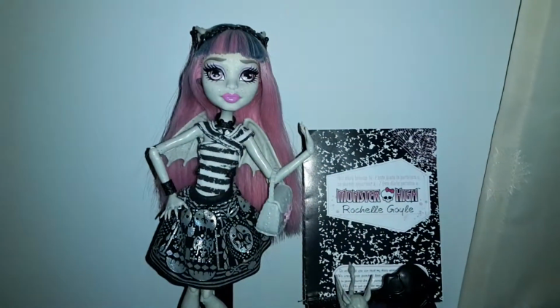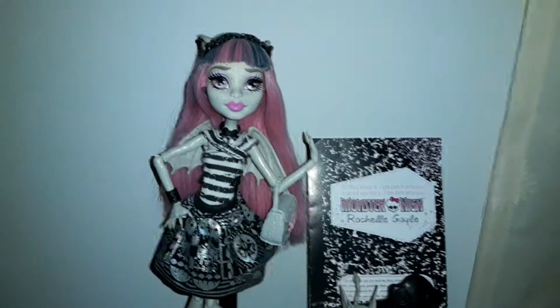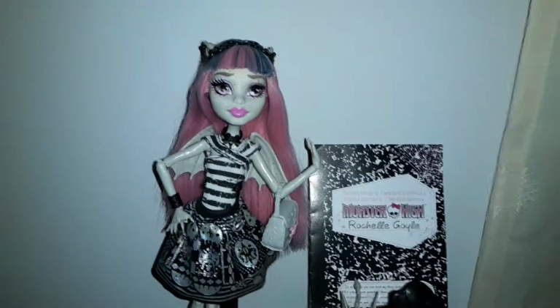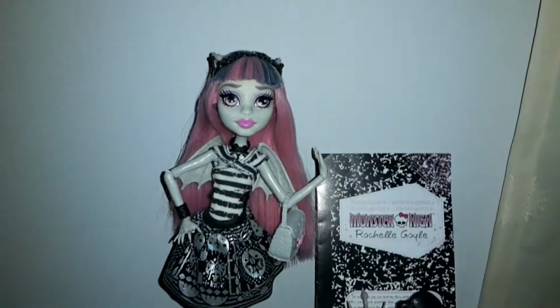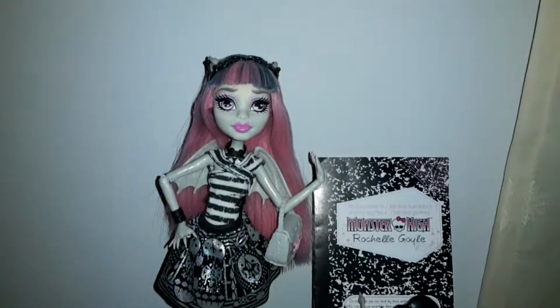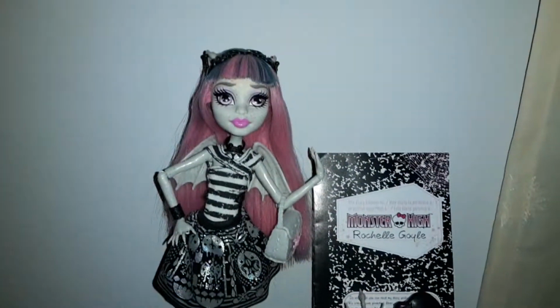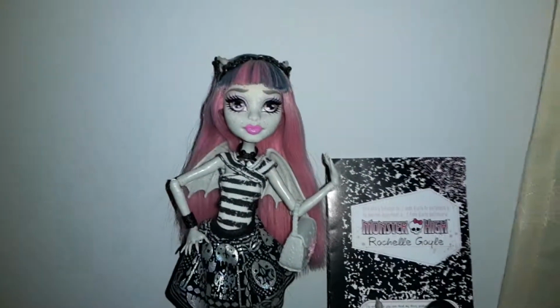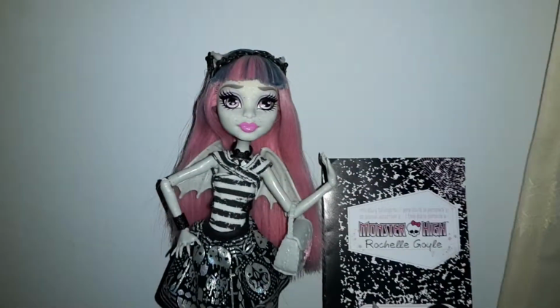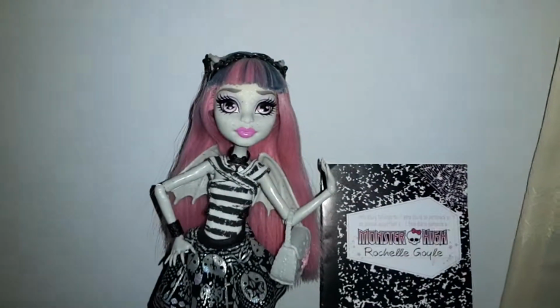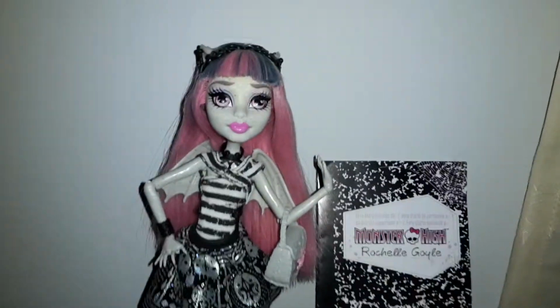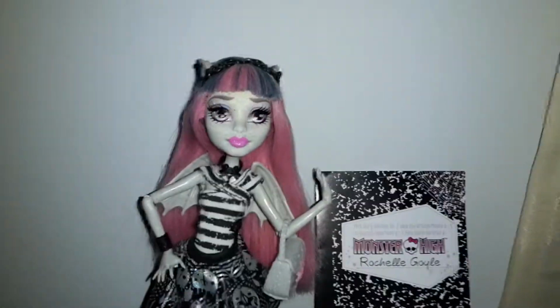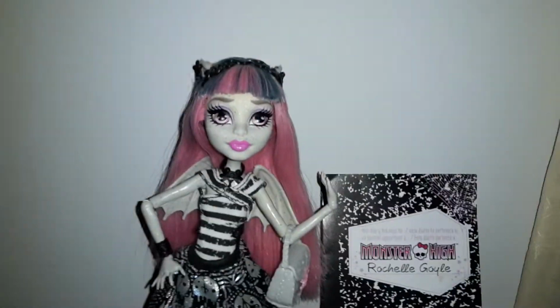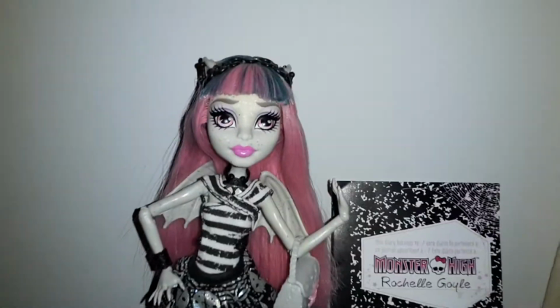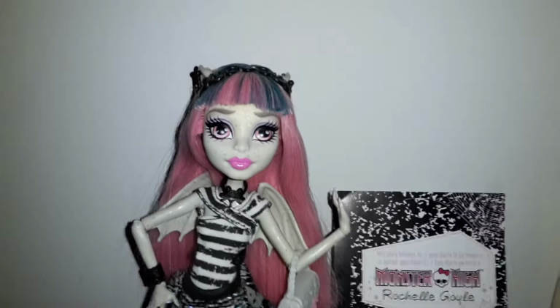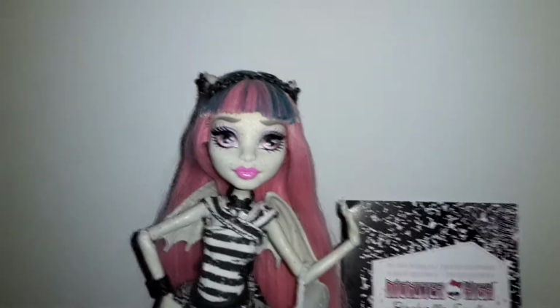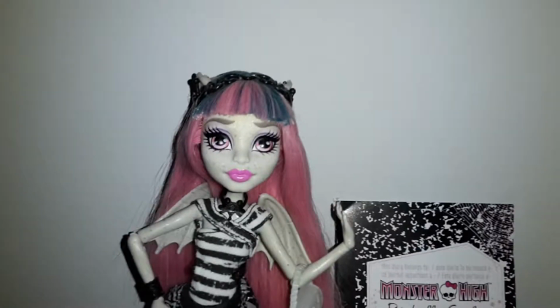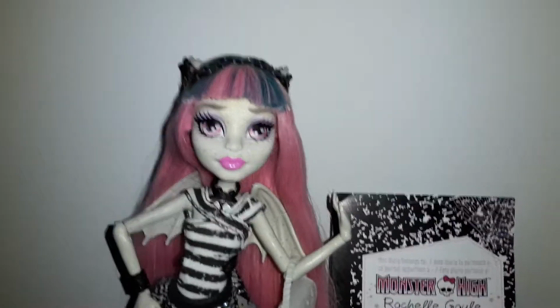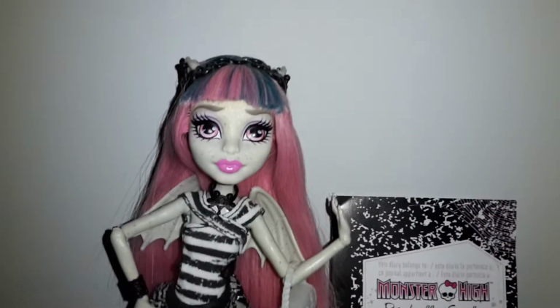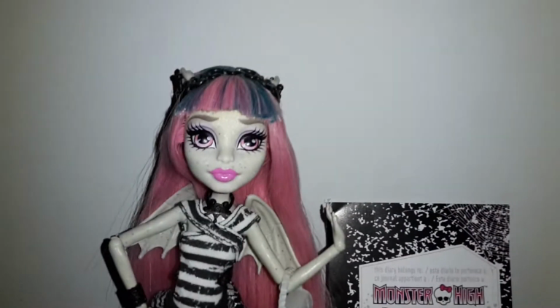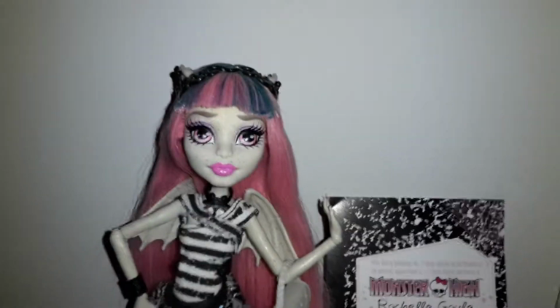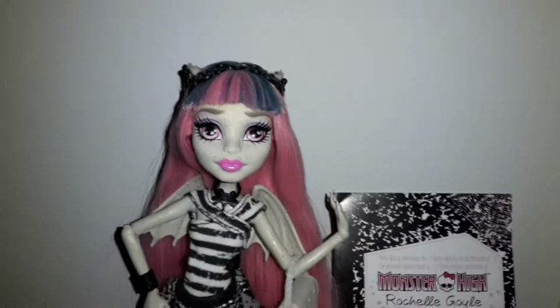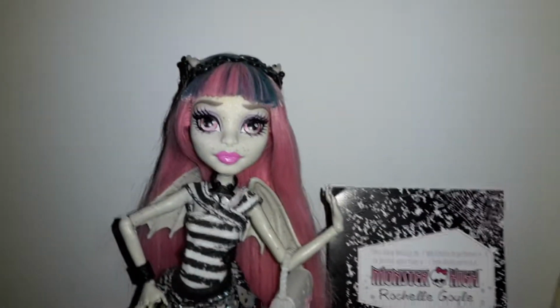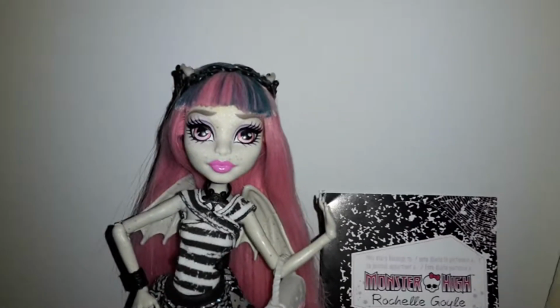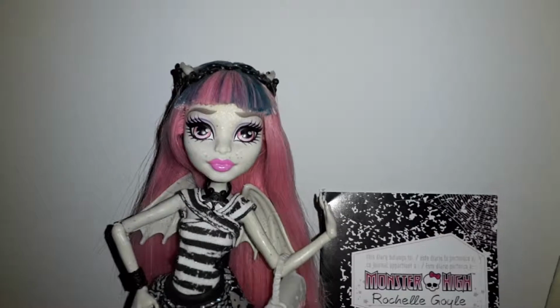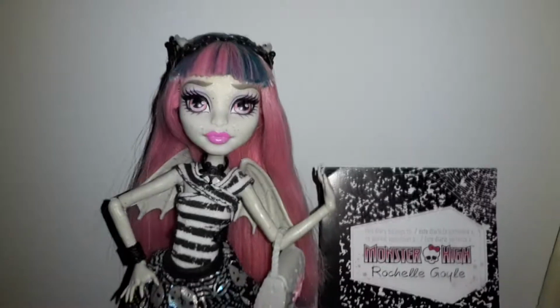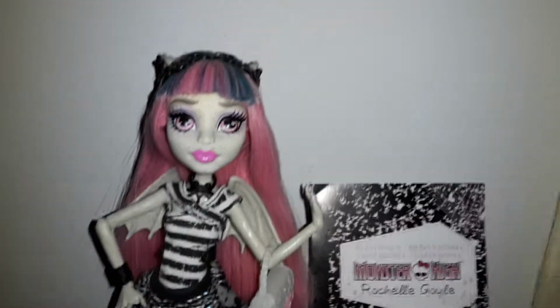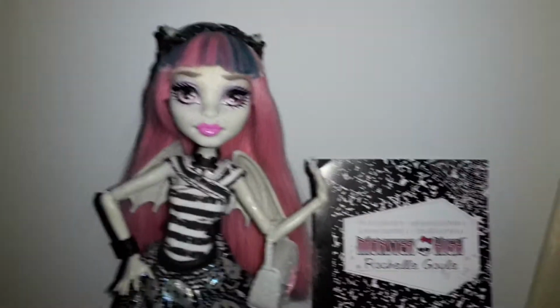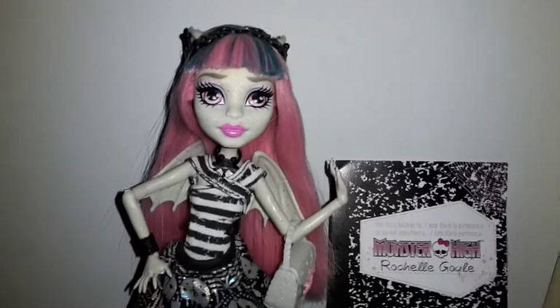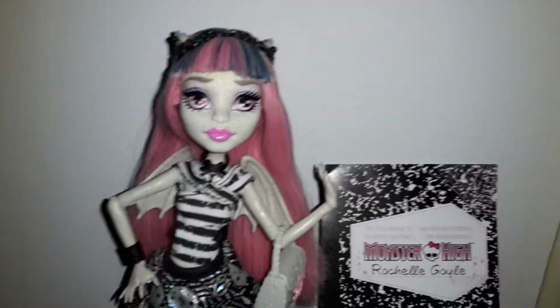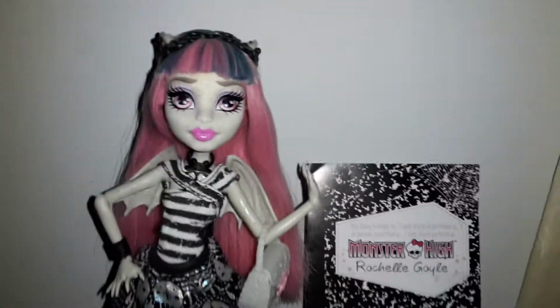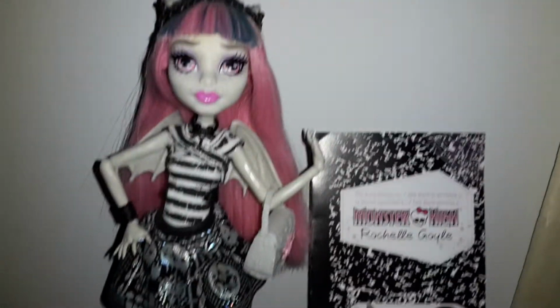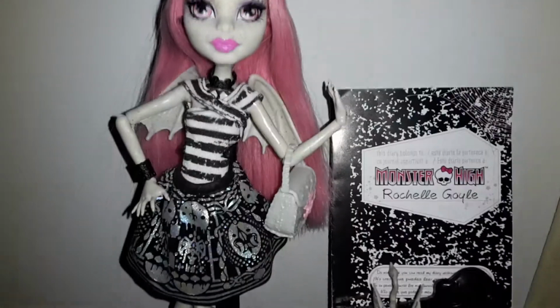Hello everyone, Monster Hyperamp here. Today I will be reviewing the Rochelle Goyle first wave doll. So let's check out her accessories.